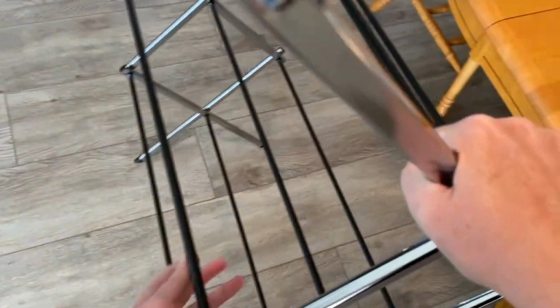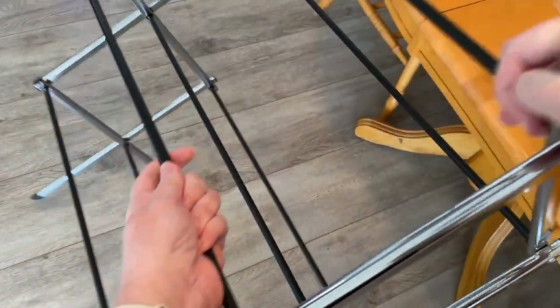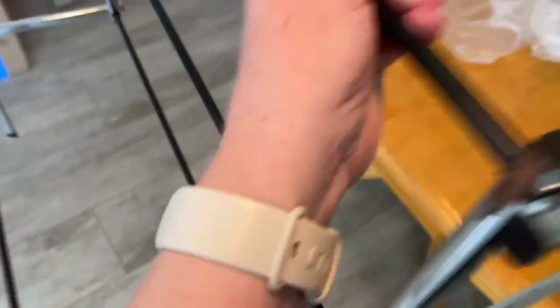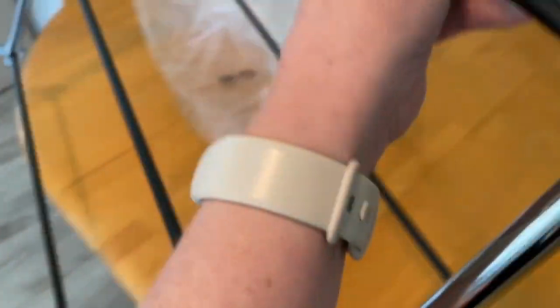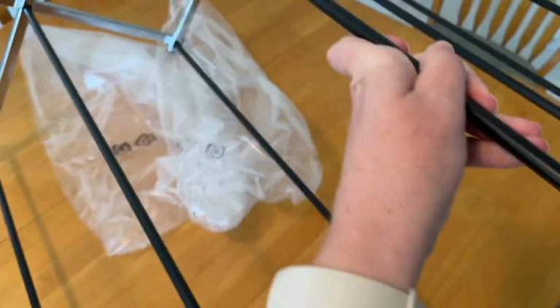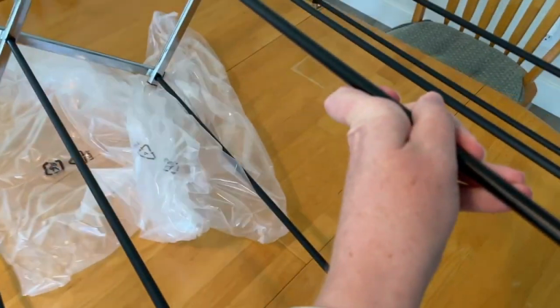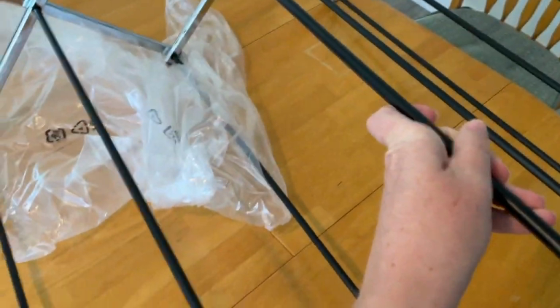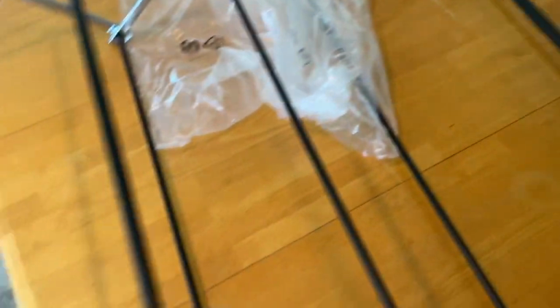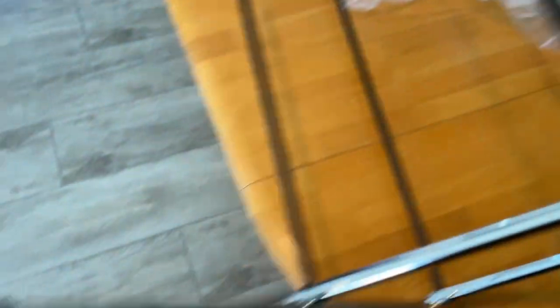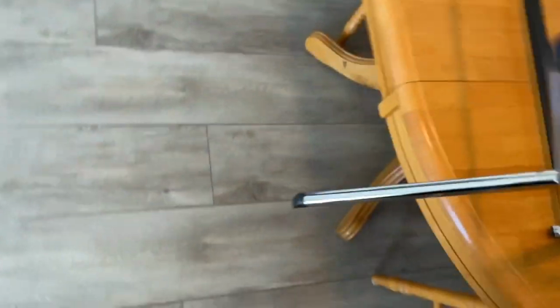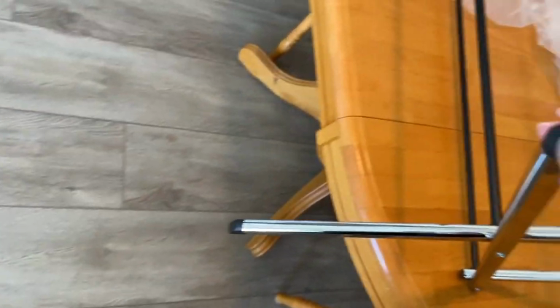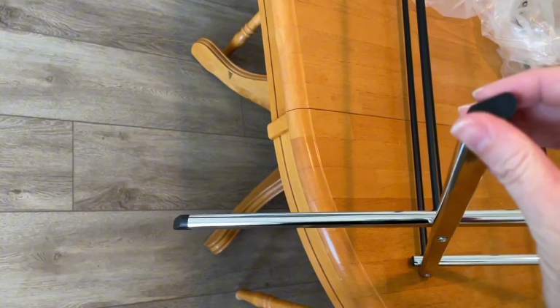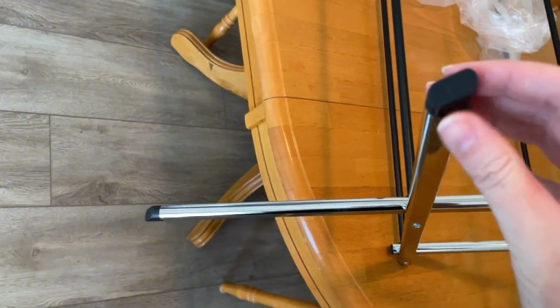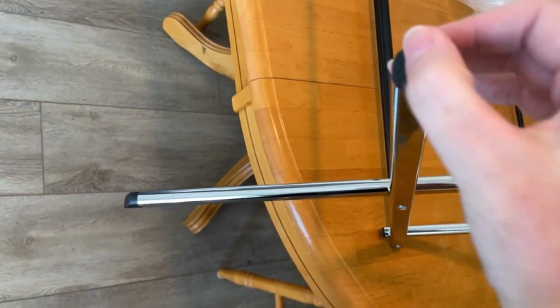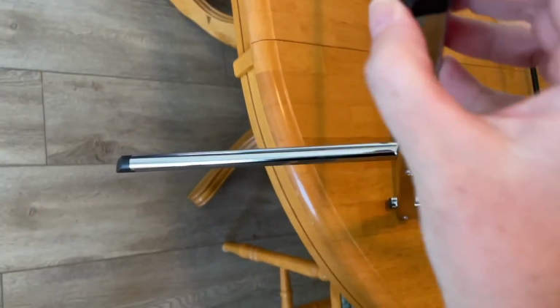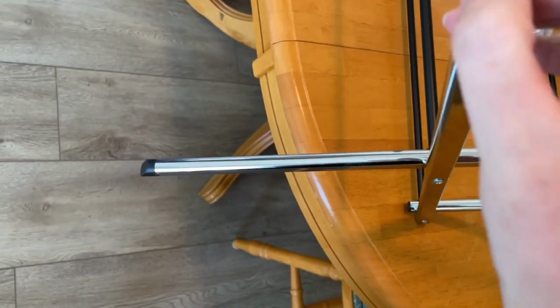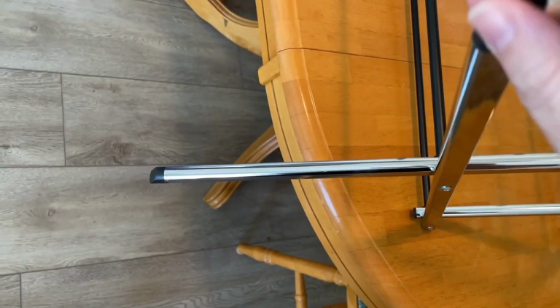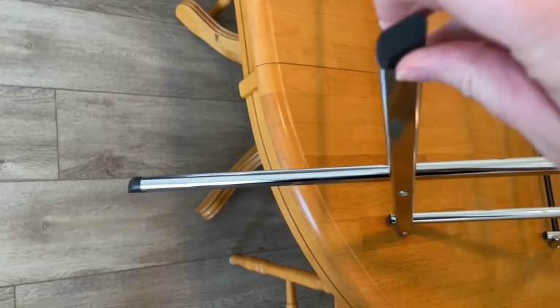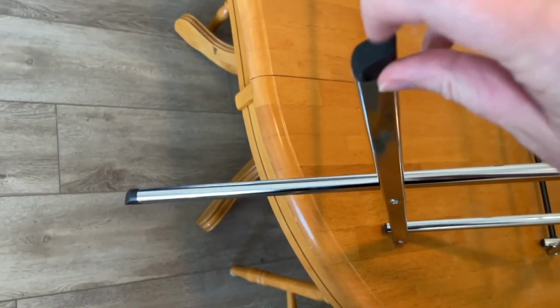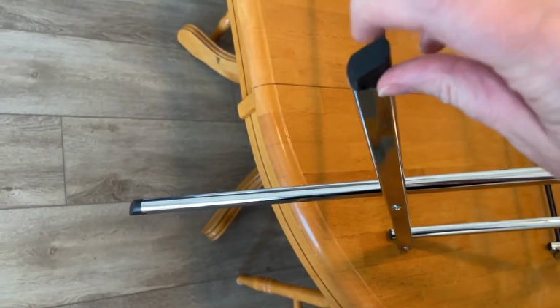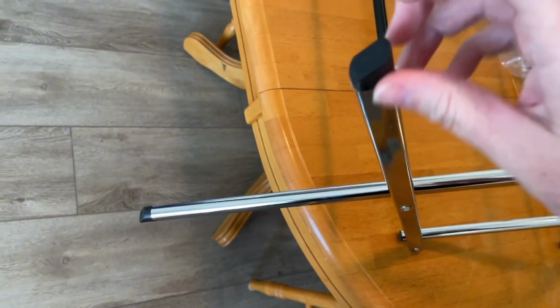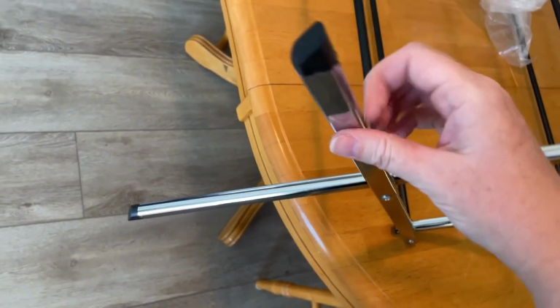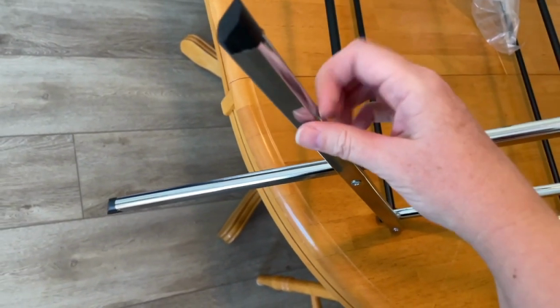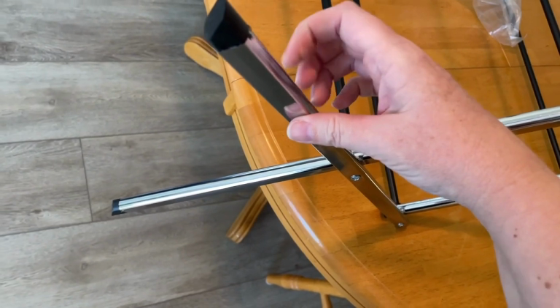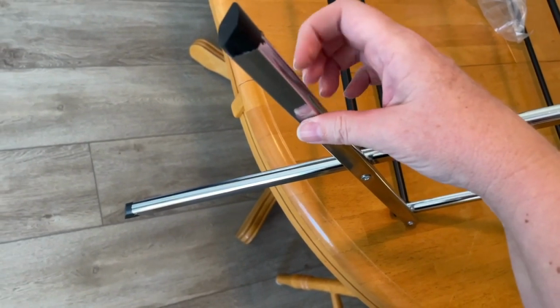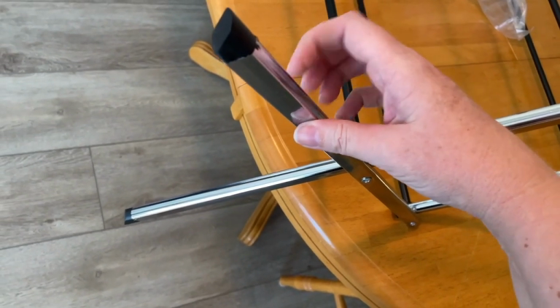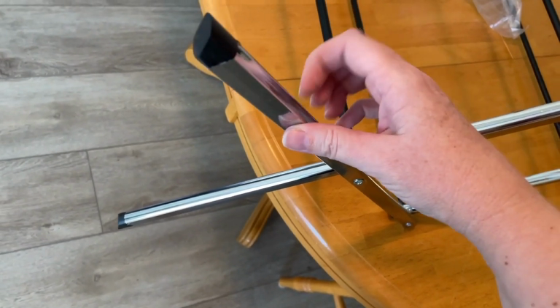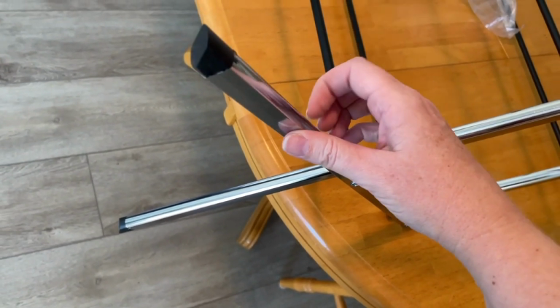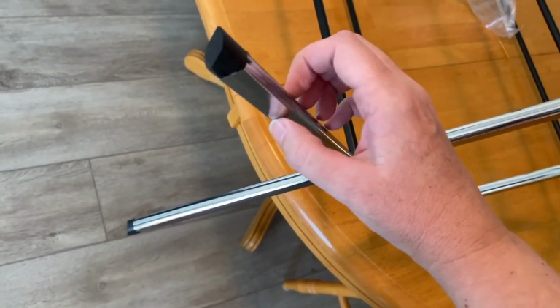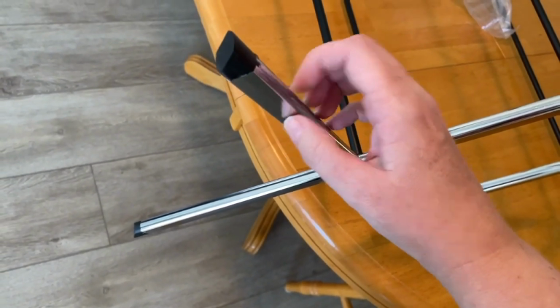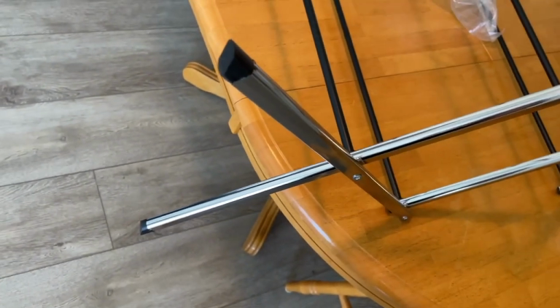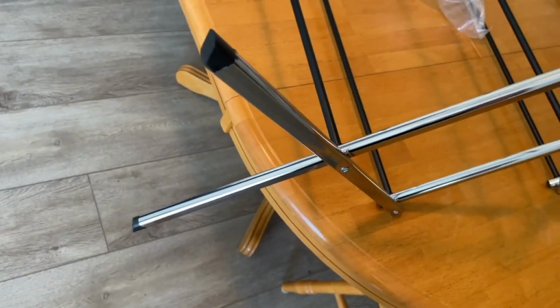I then wanted to look at the bottom to see what the feet look like, and it's just some sort of plastic down there — nothing to protect your floors or anything like that. The actual chrome pieces also feel plasticky and hollow as well.